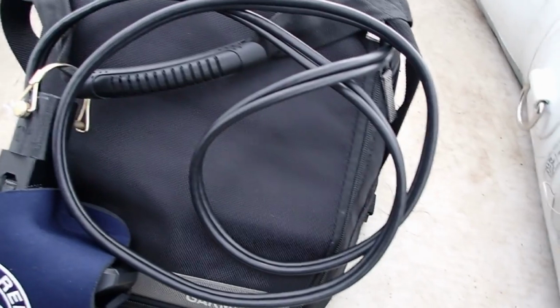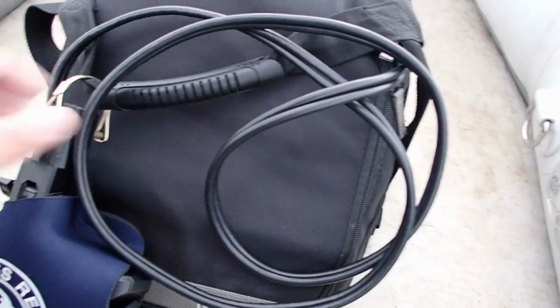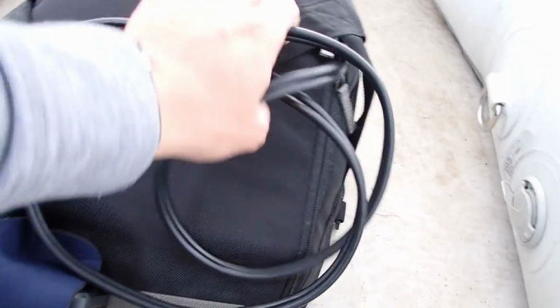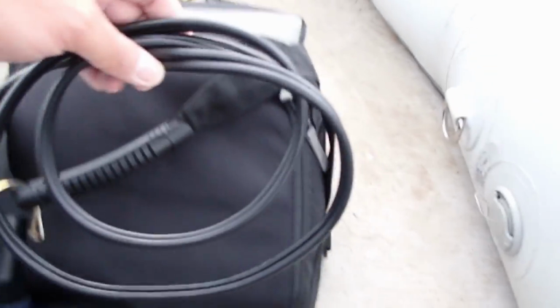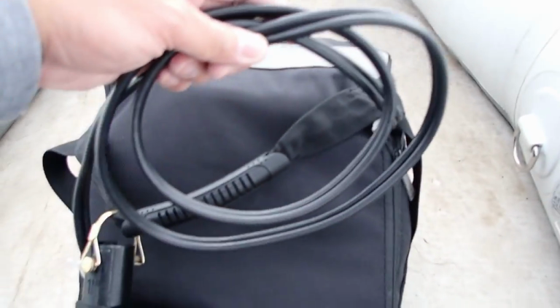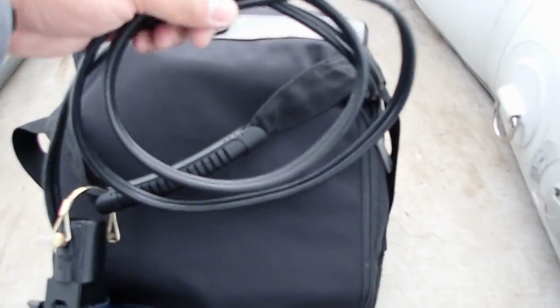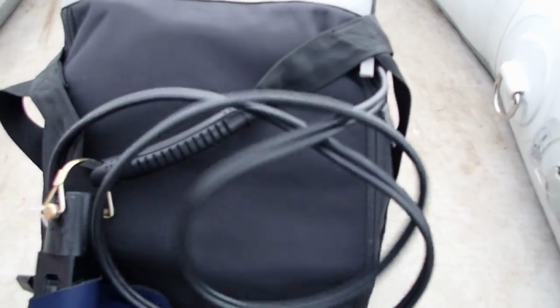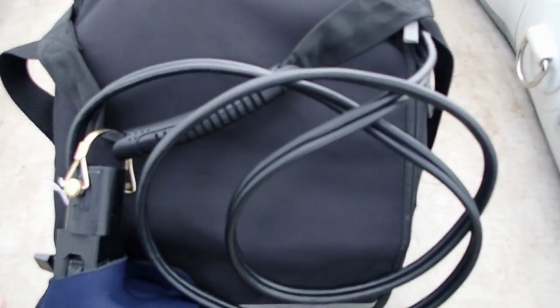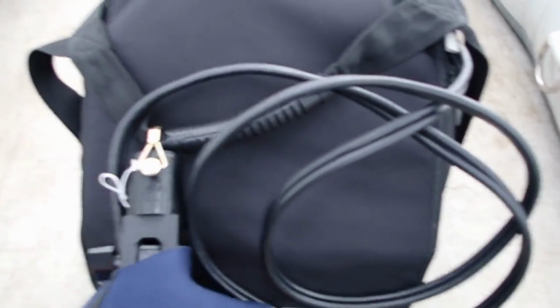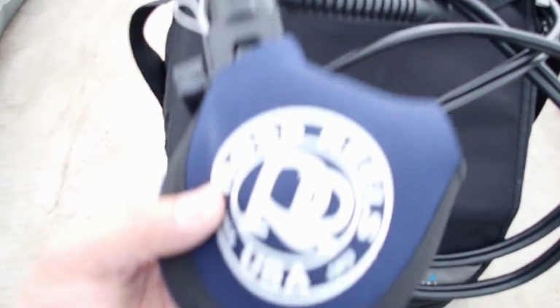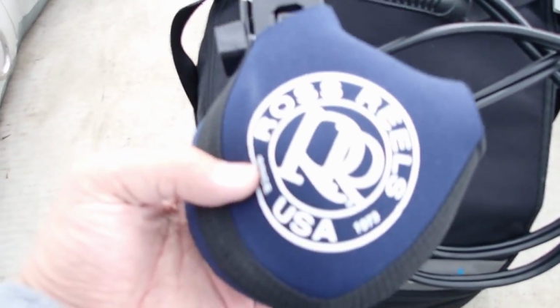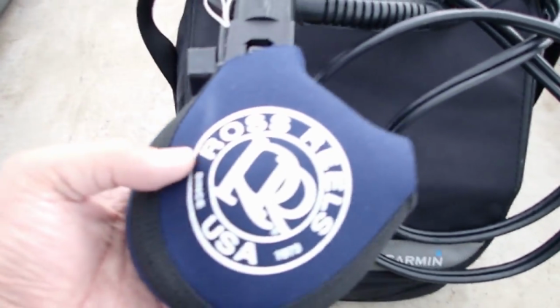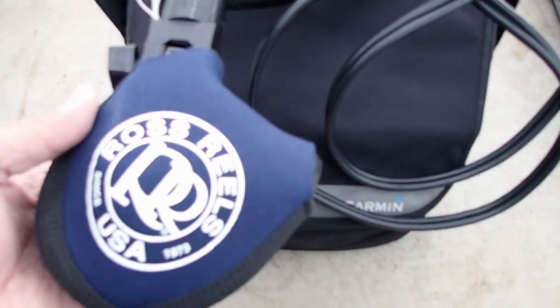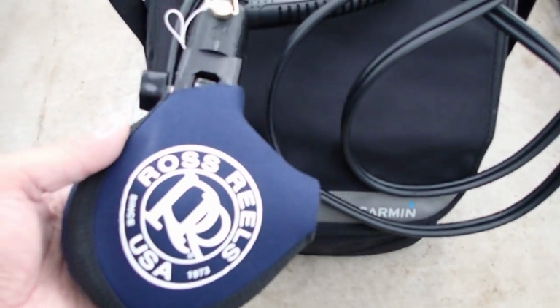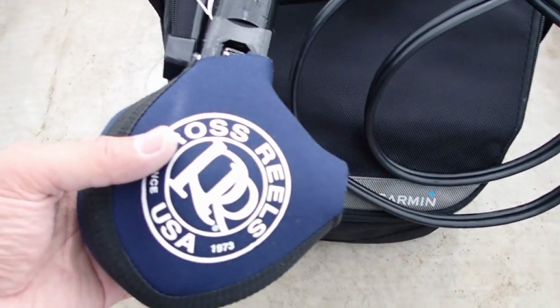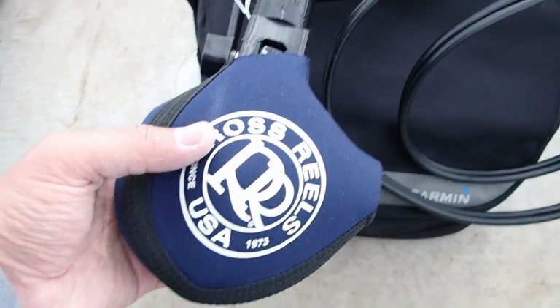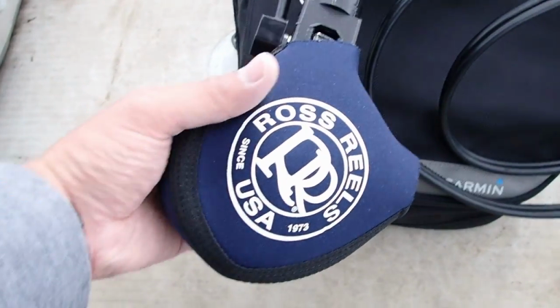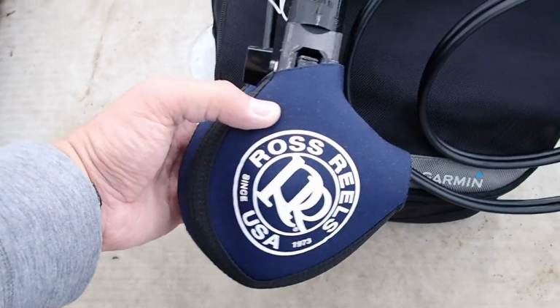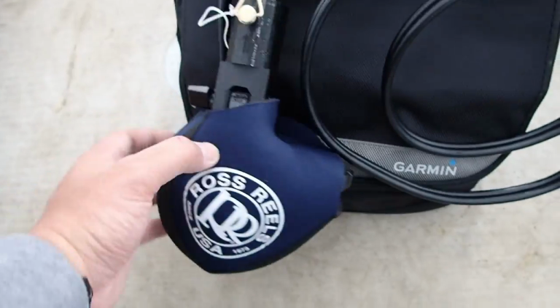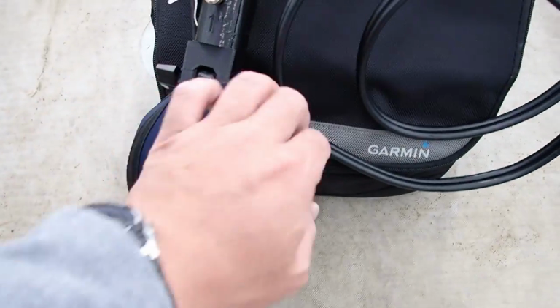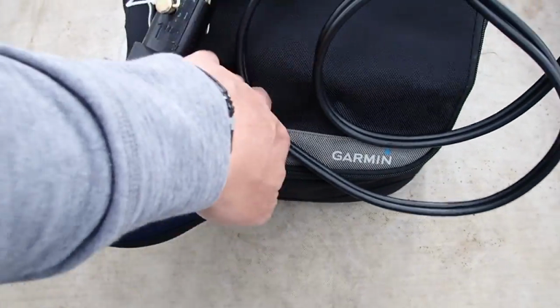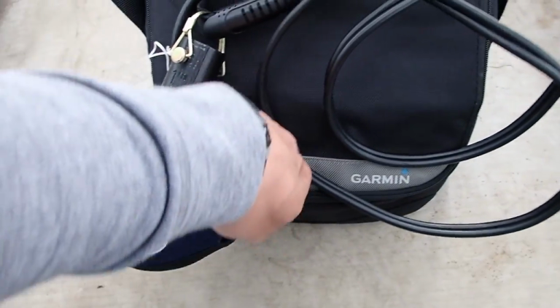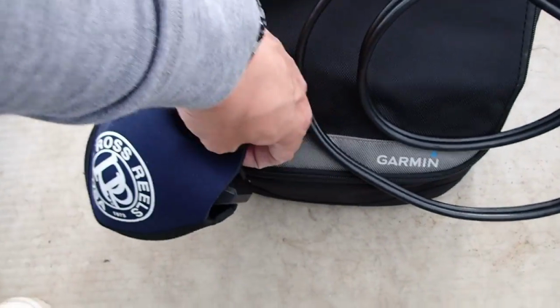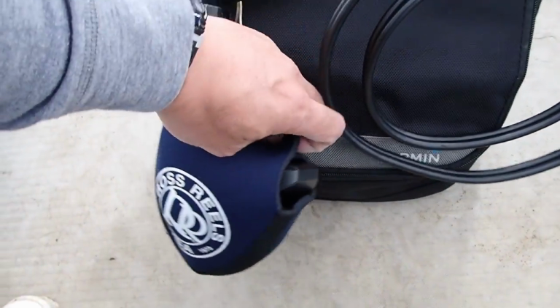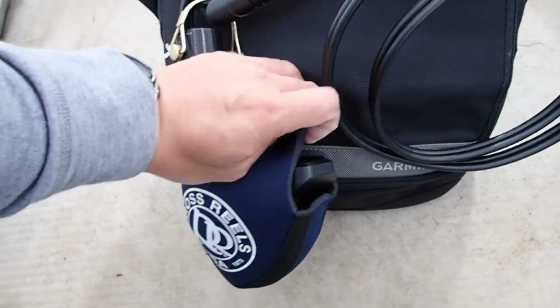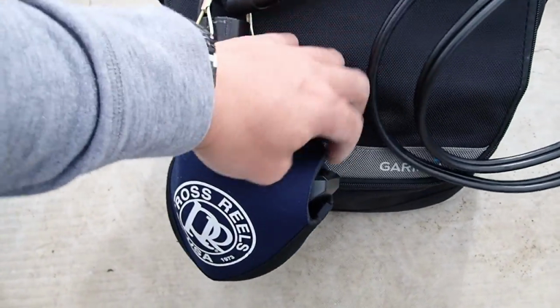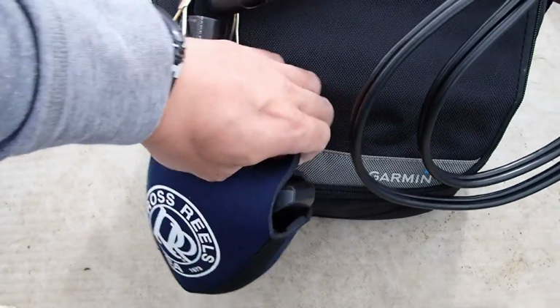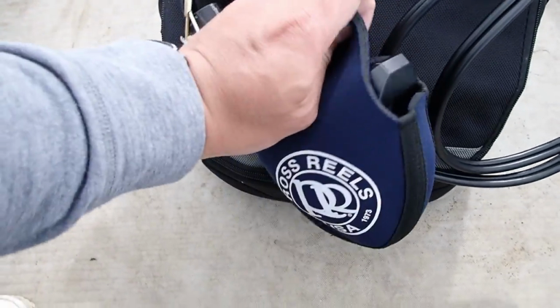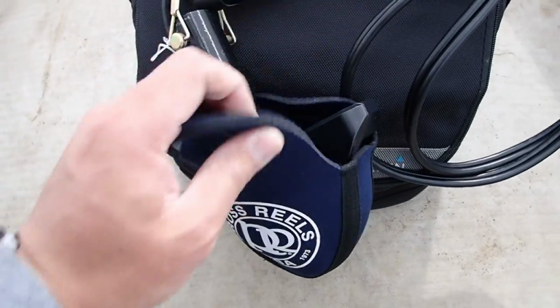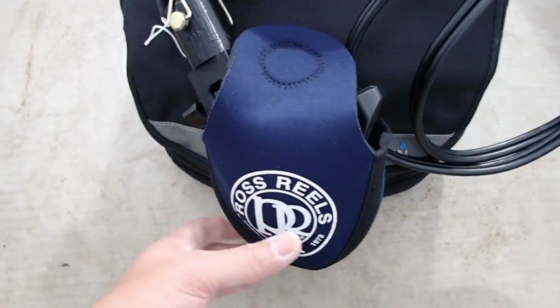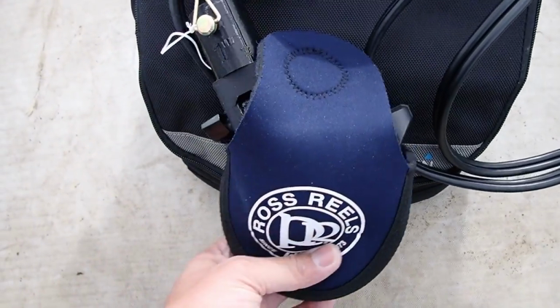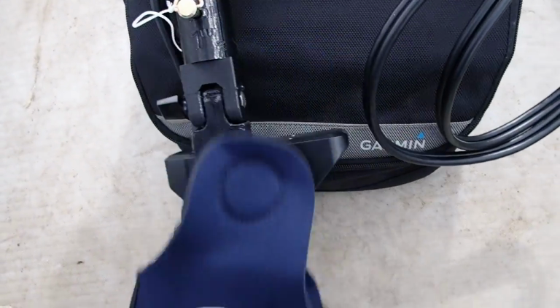Here's five feet of cable going to the LiveScope transducer. I just use a fly reel bag to protect the transducer. We can take this out since we're going to mount.